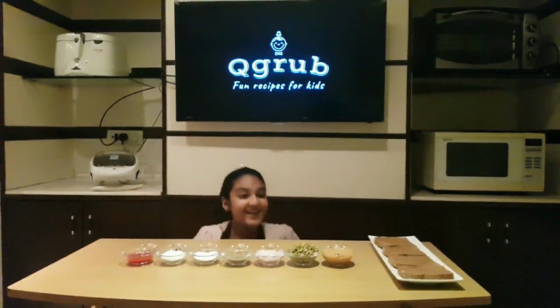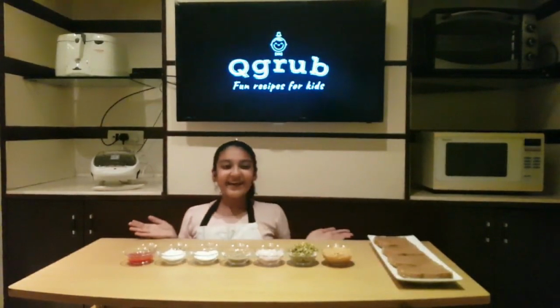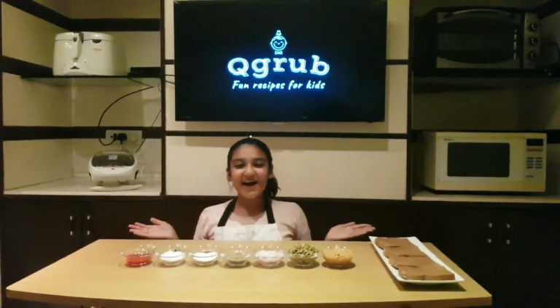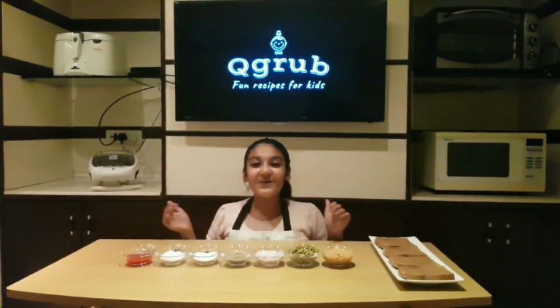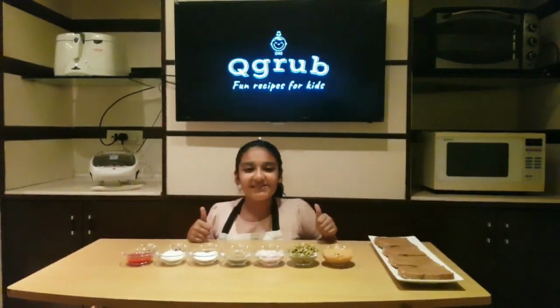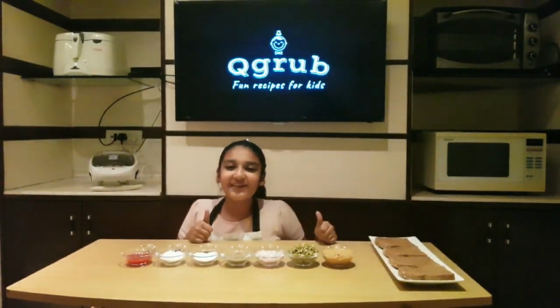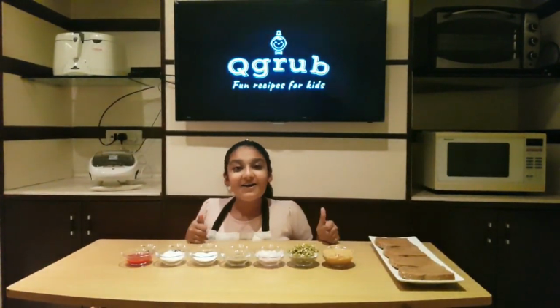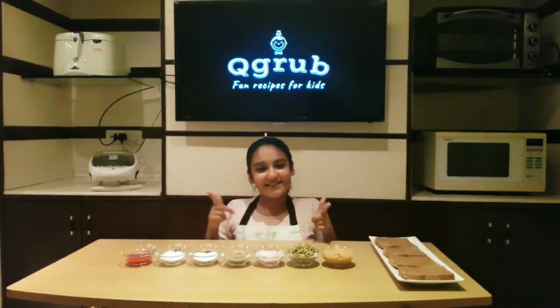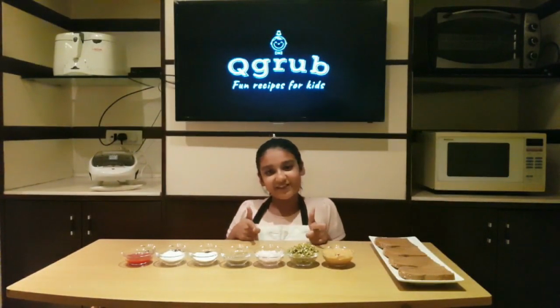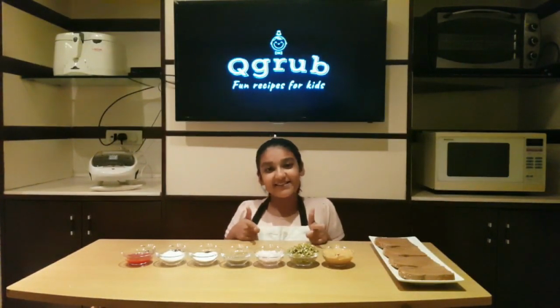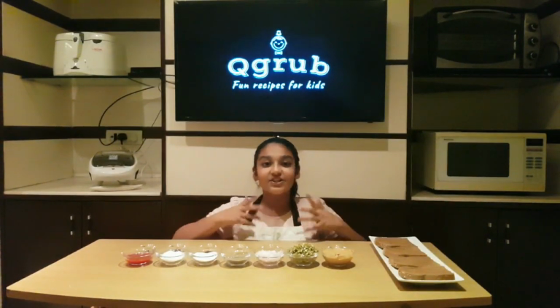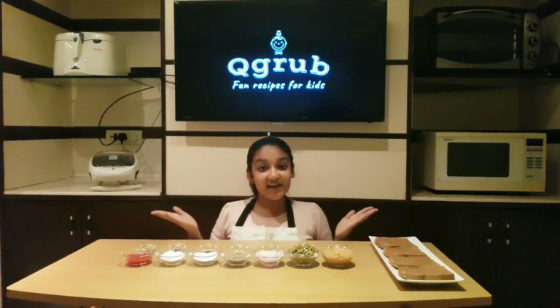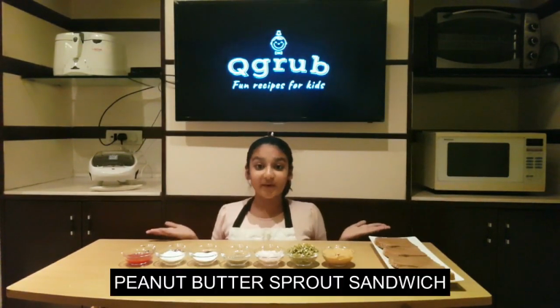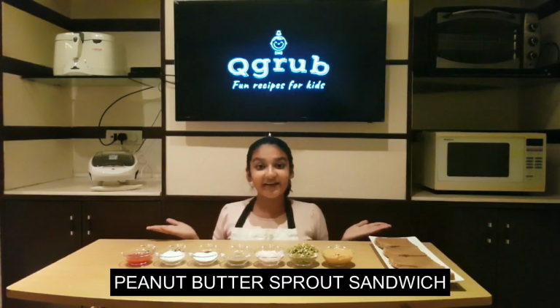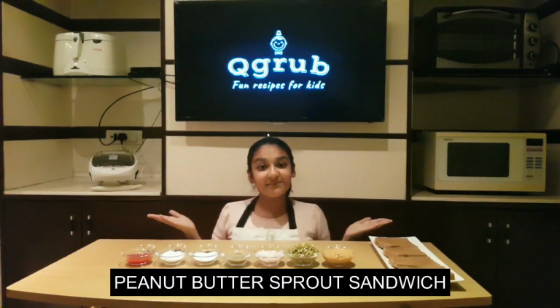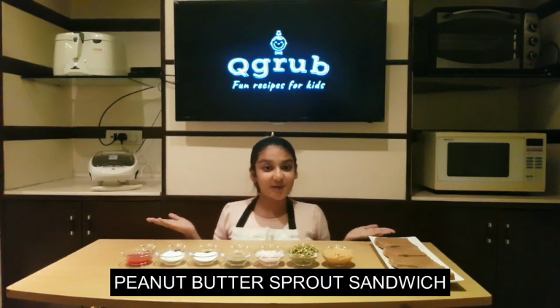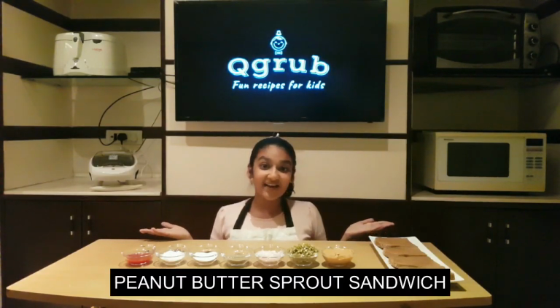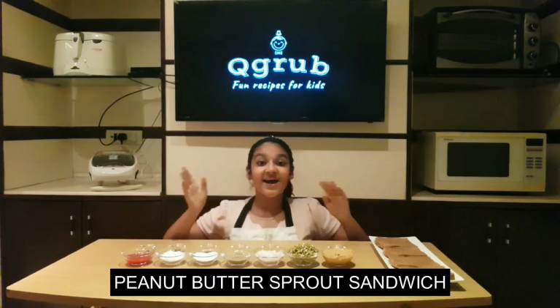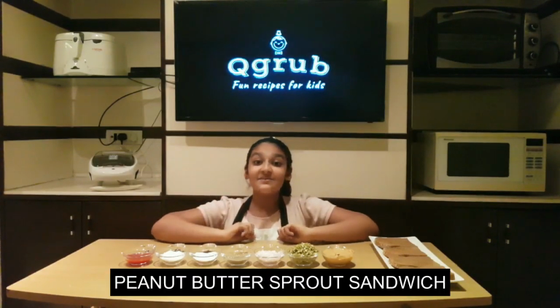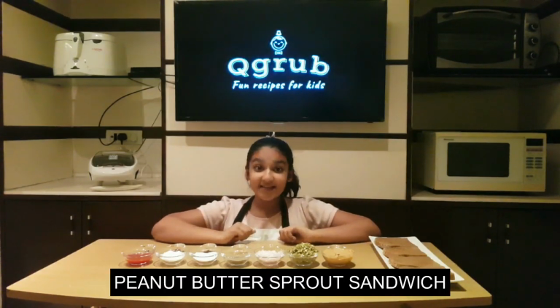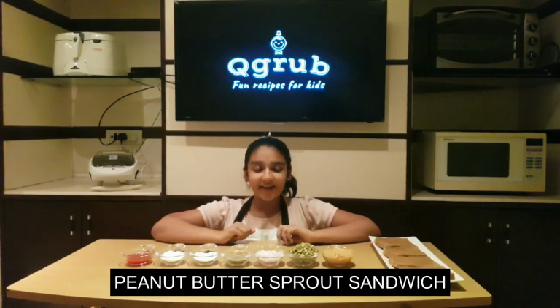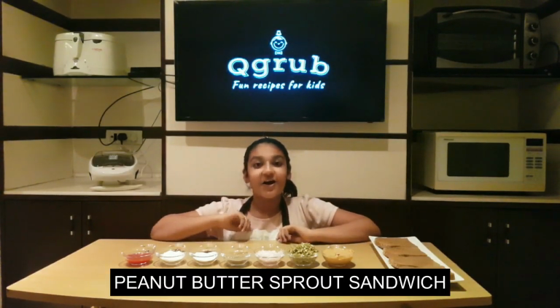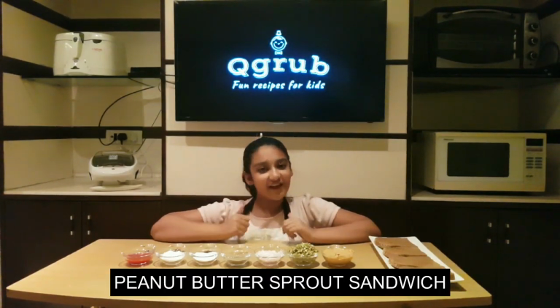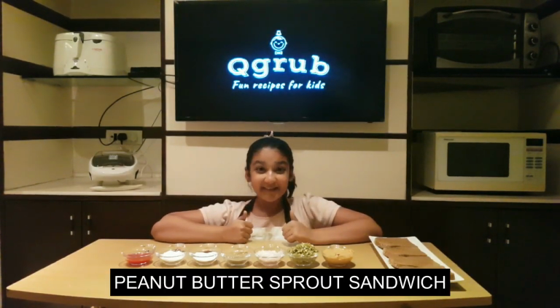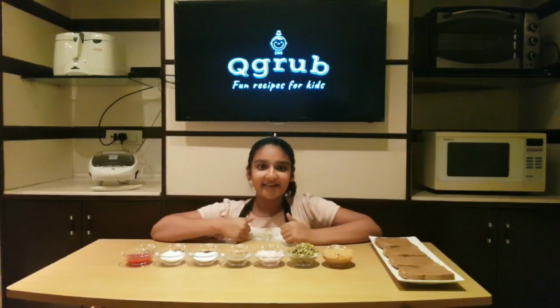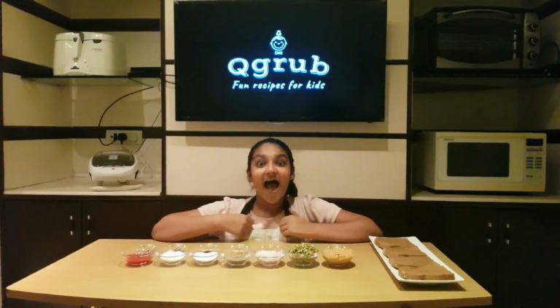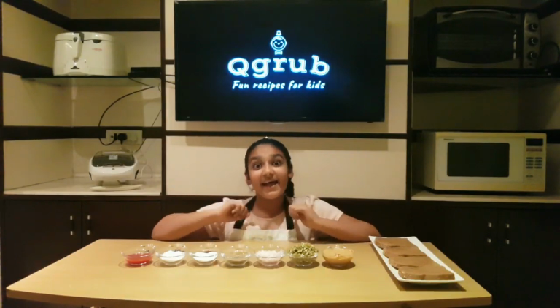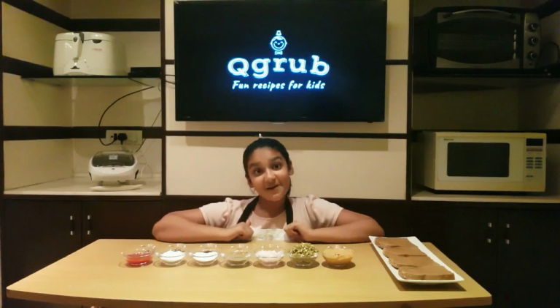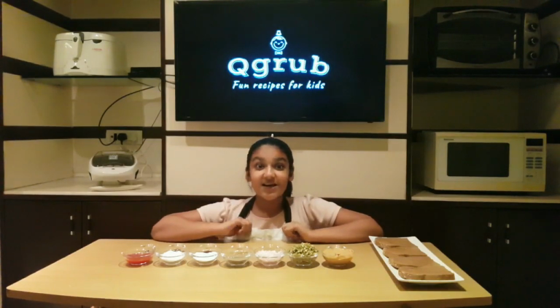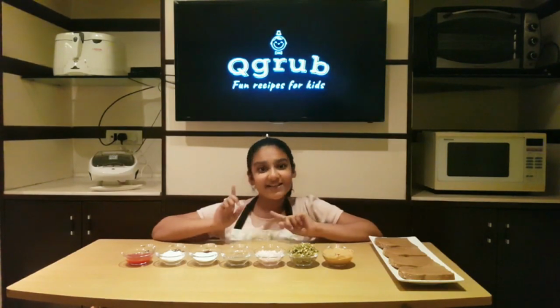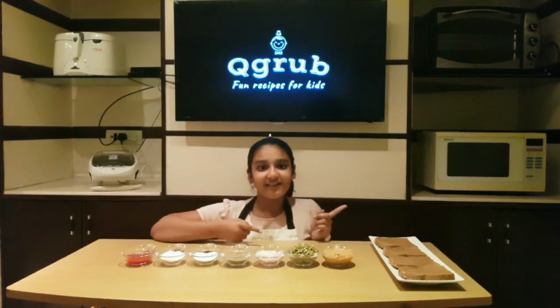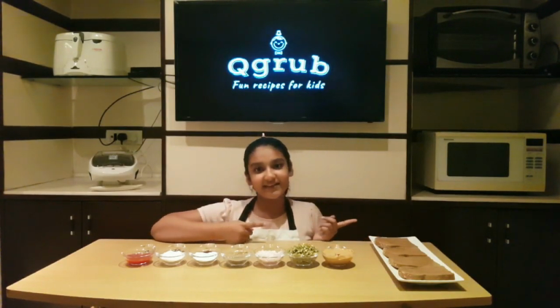Hey everyone! Welcome to Q-Grab, fun recipes for kids. So today we're going to make a peanut butter sprout sandwich. It is an amazing combination of yummy peanut butter and healthy sprouts. So let's check out the ingredients.